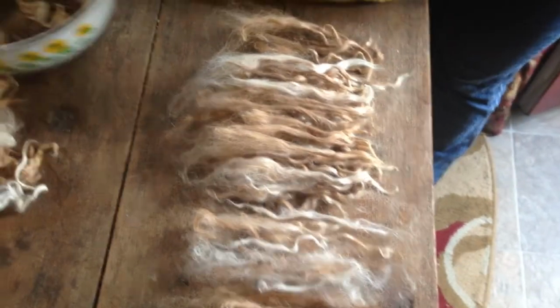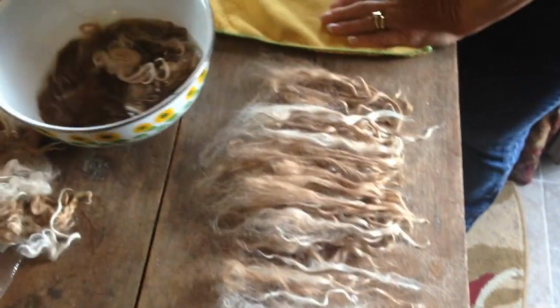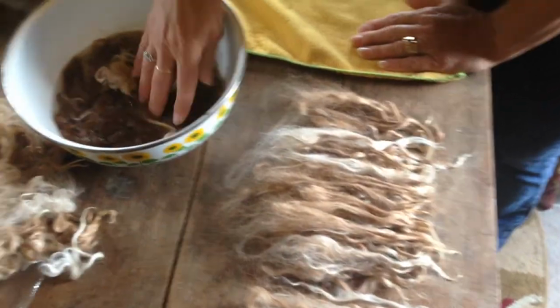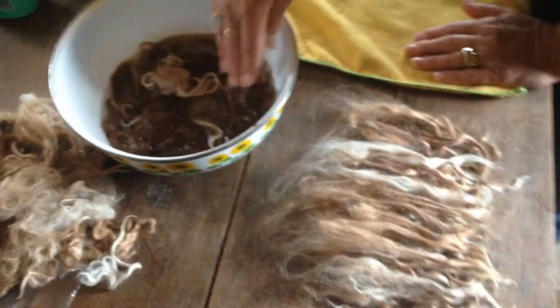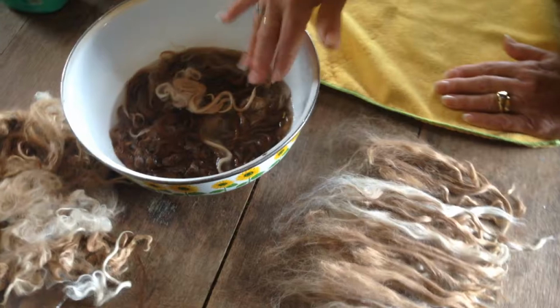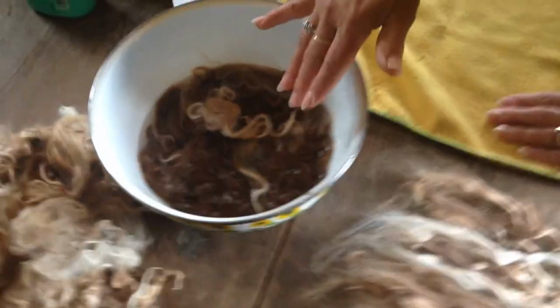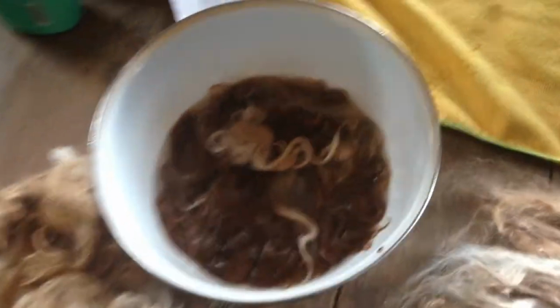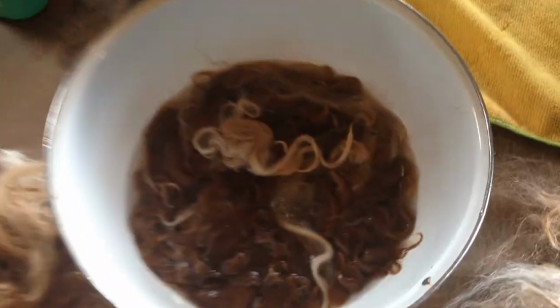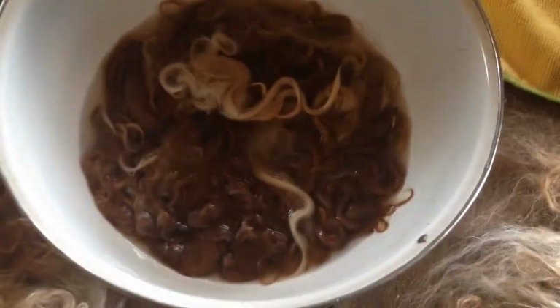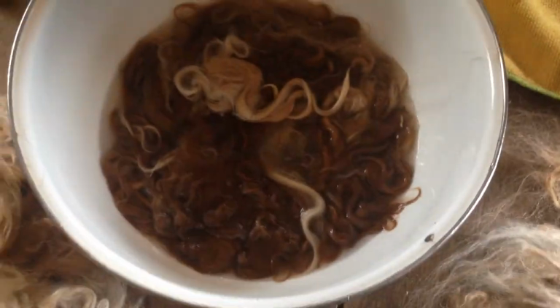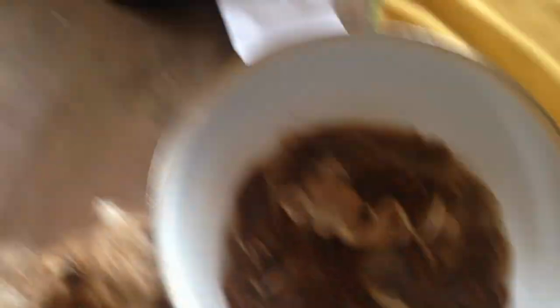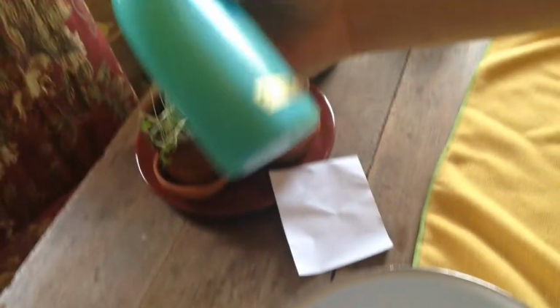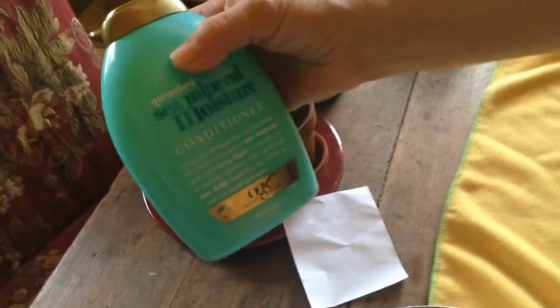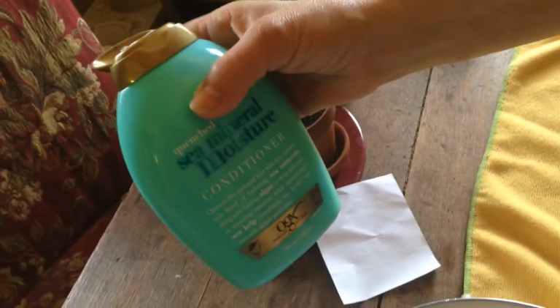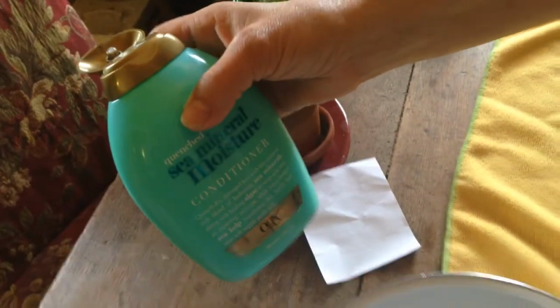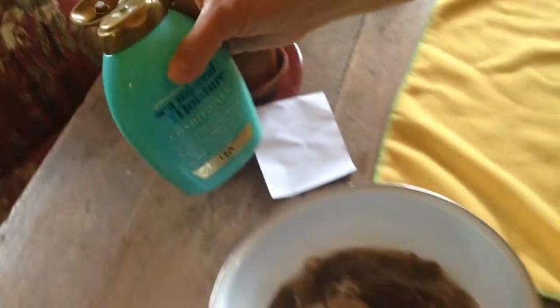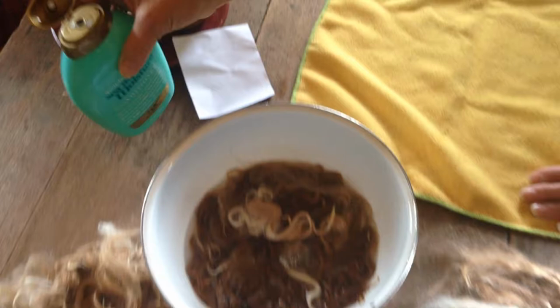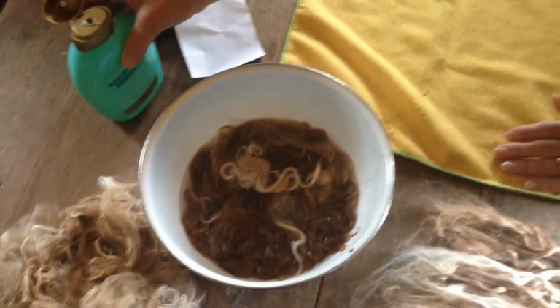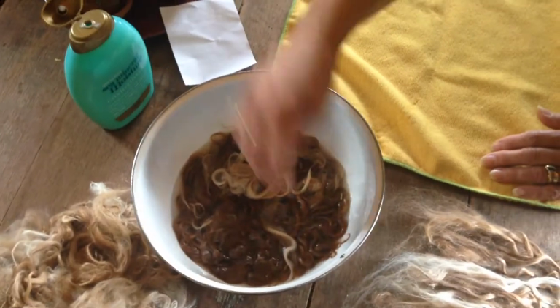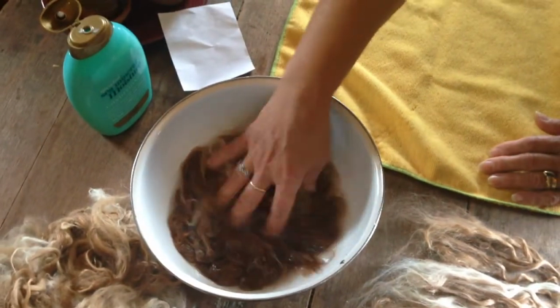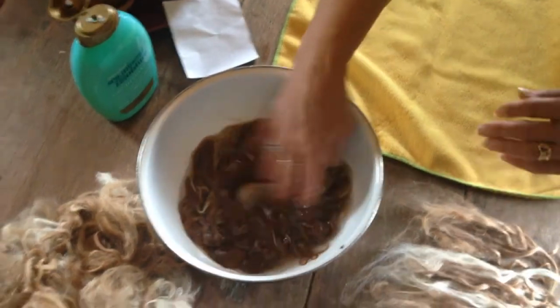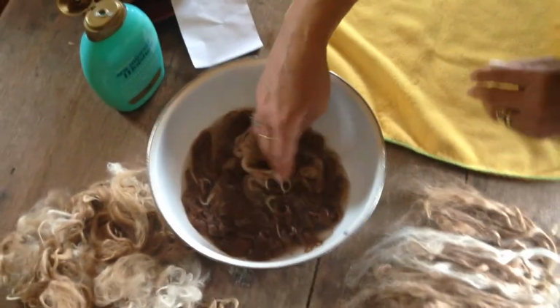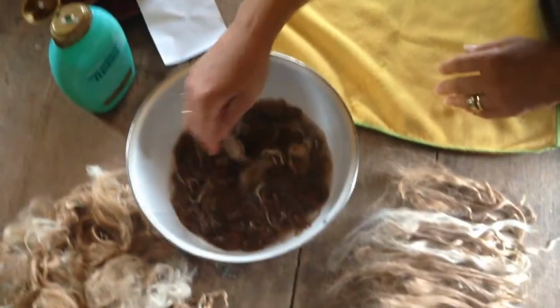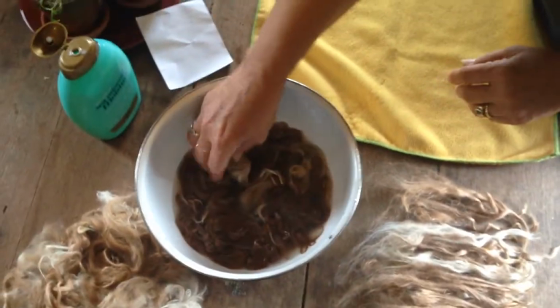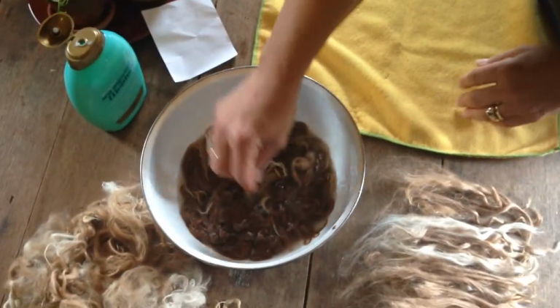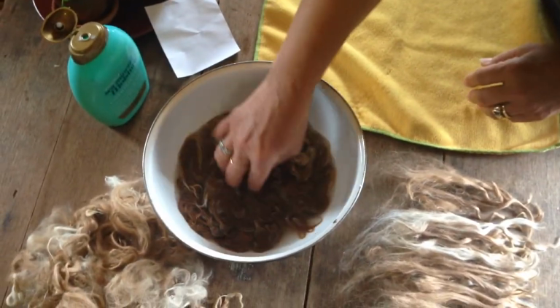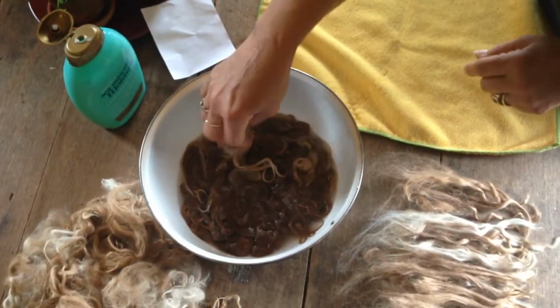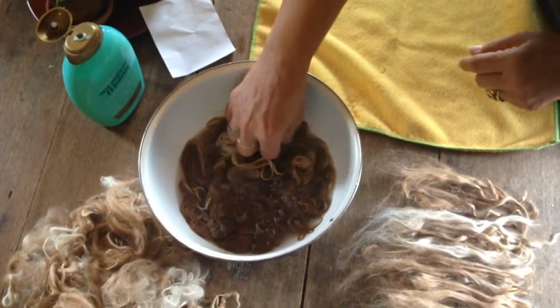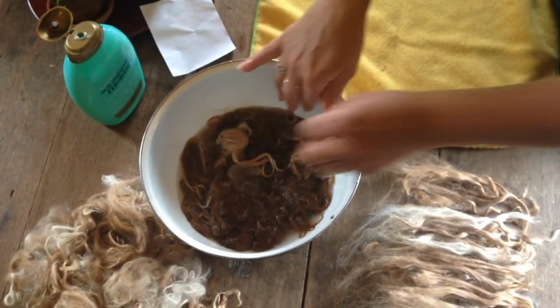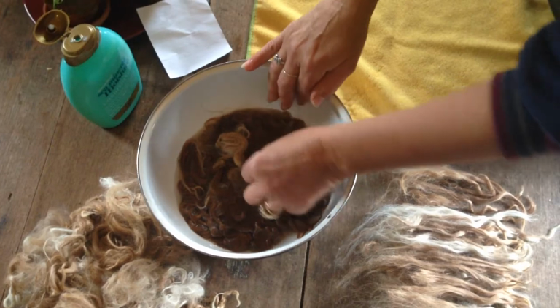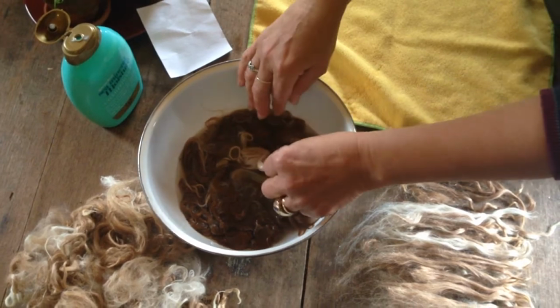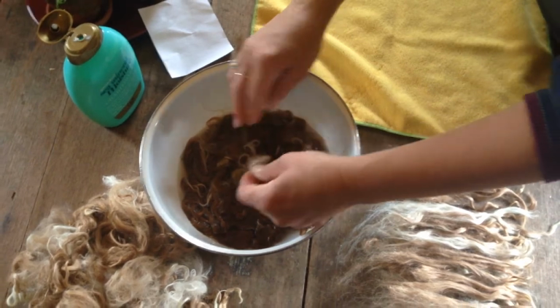Another way to do it is to soak it in water with just a little bit of hair conditioner — any kind will work. Soak it in there and this lubricates your fiber and makes them easy to pull apart.